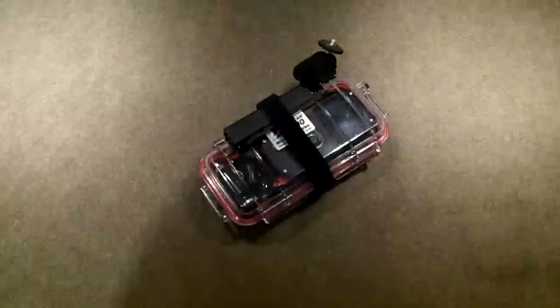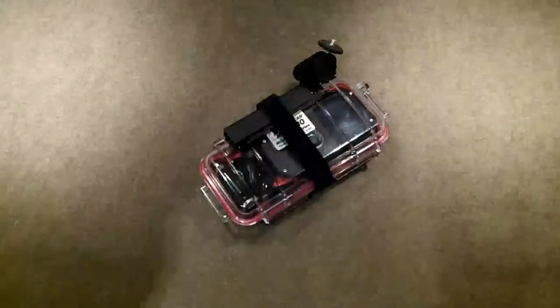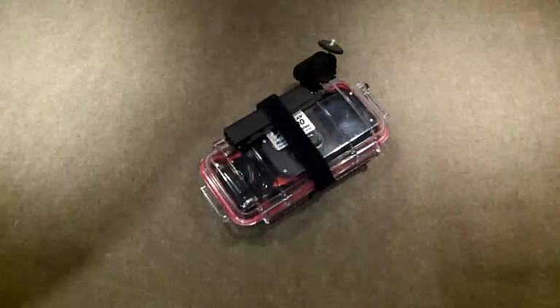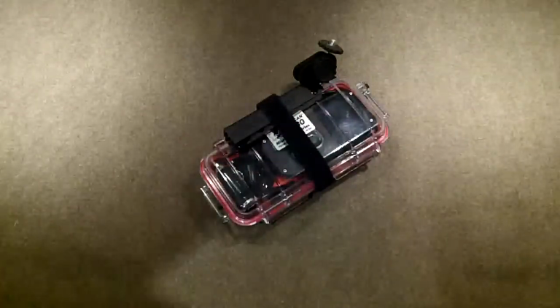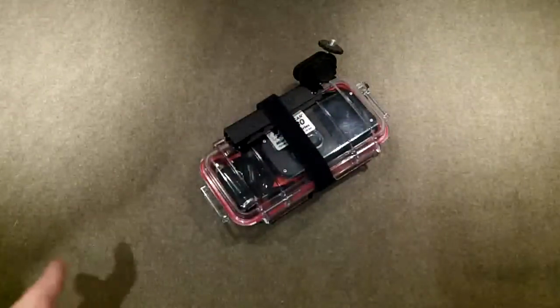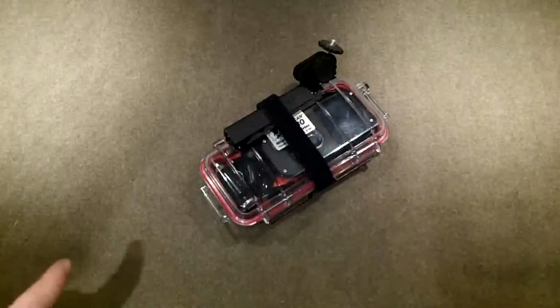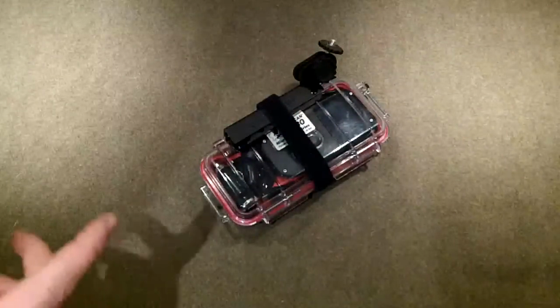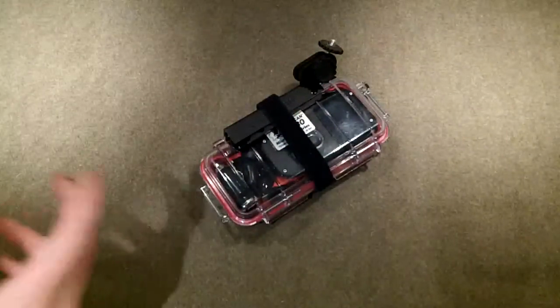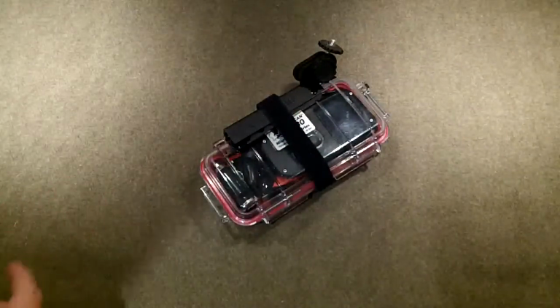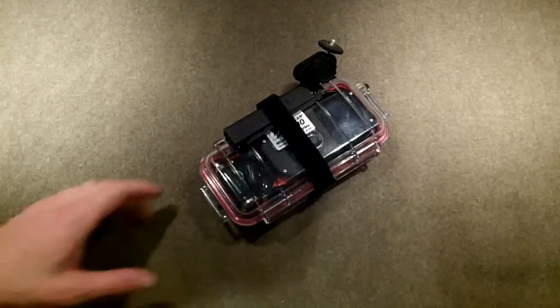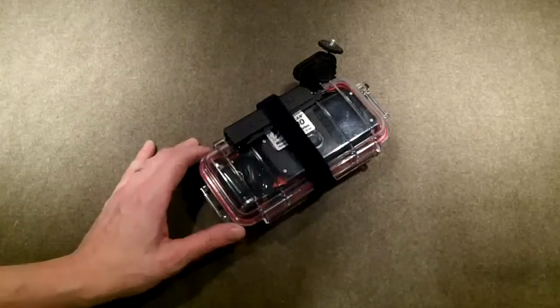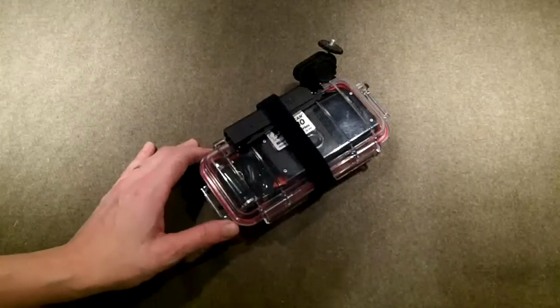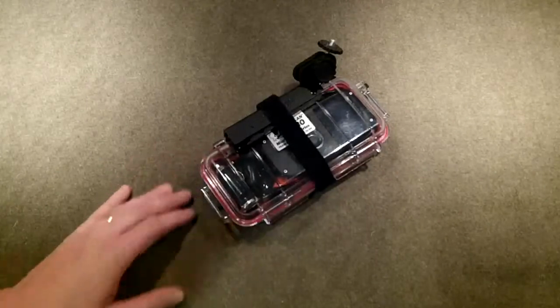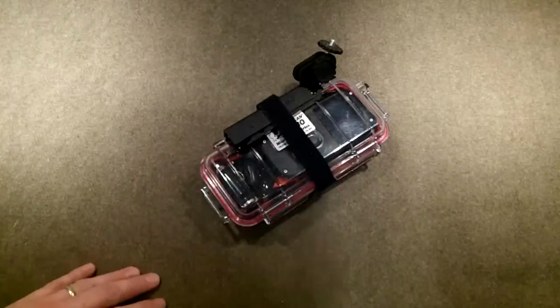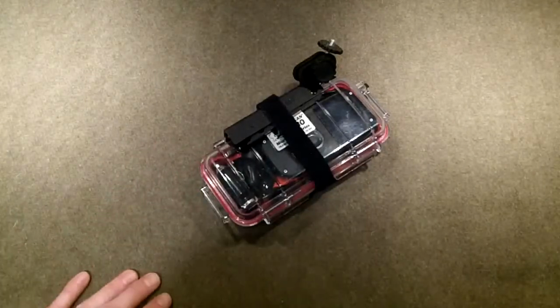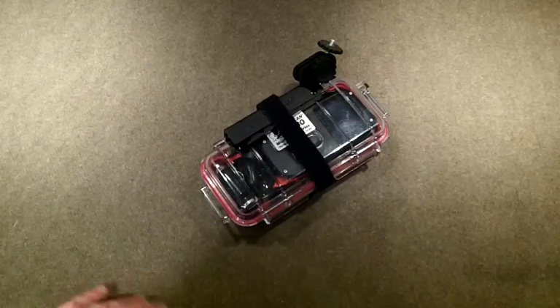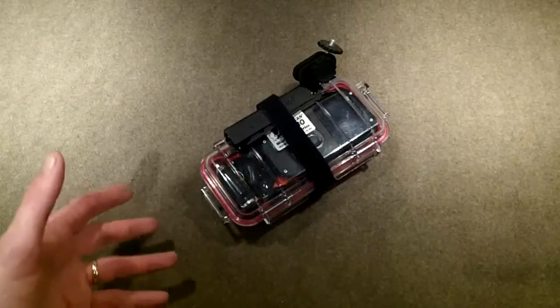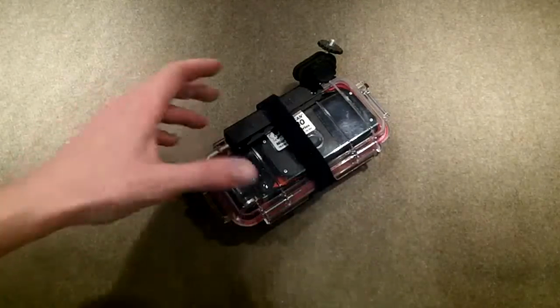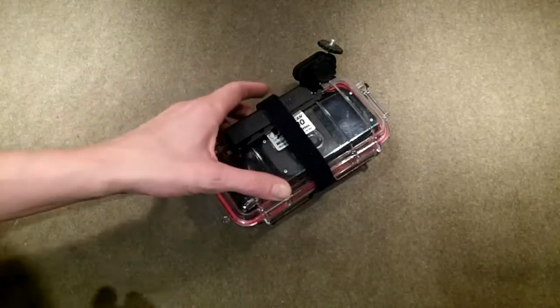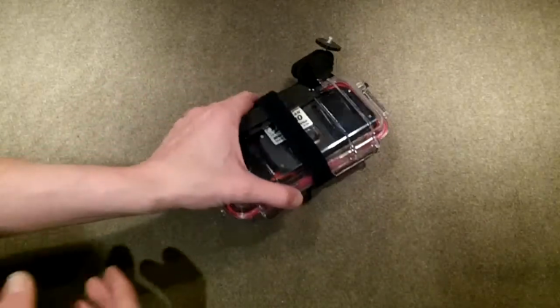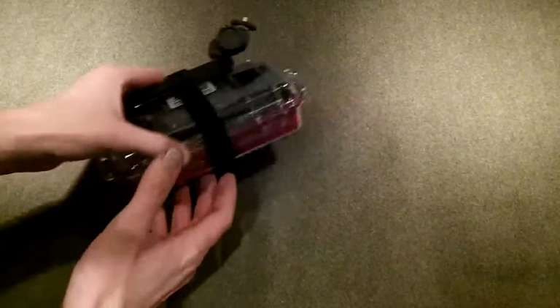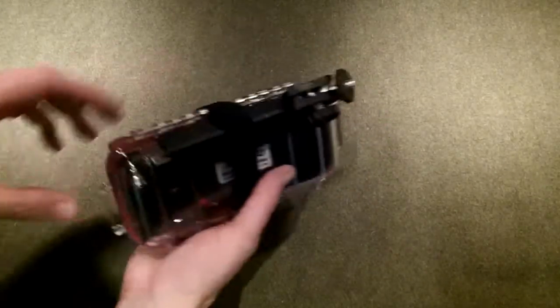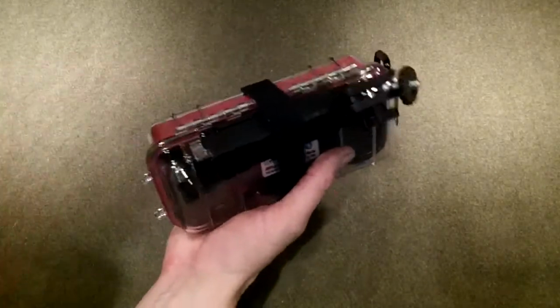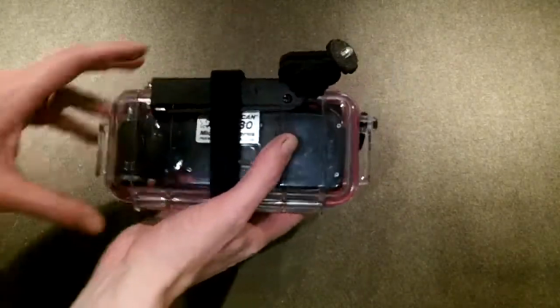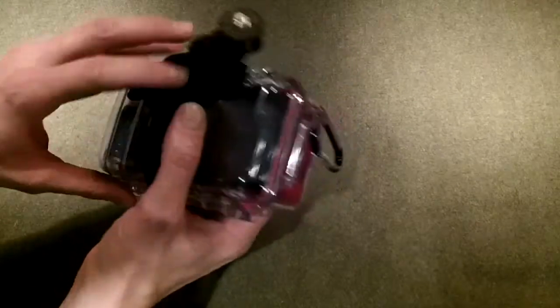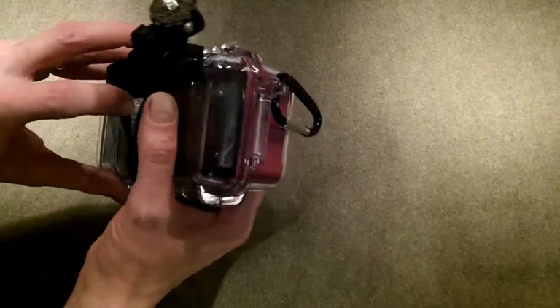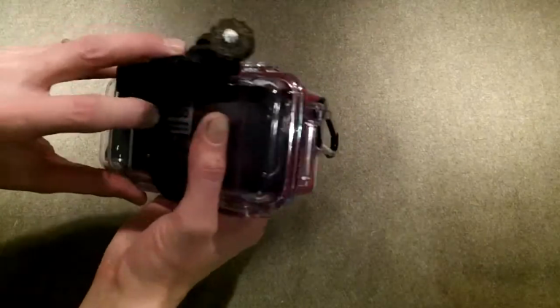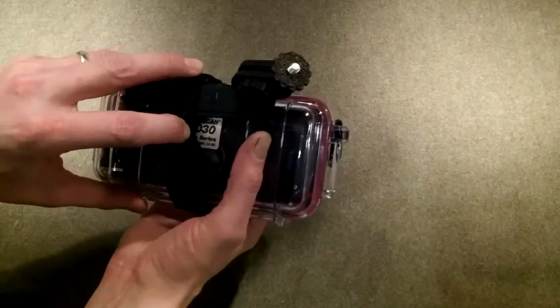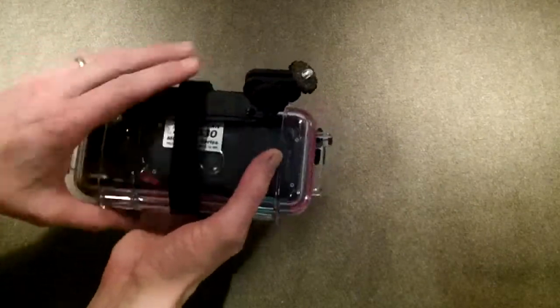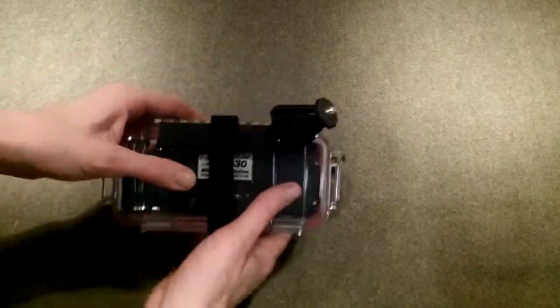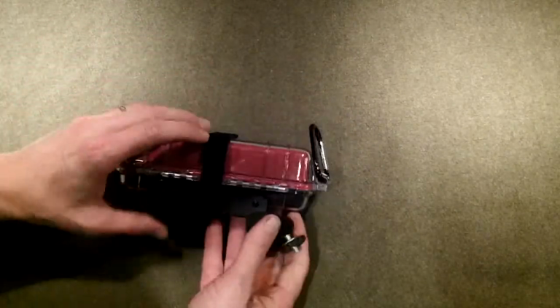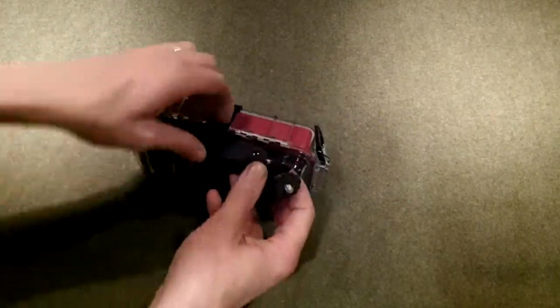Hey everybody, welcome back. I want to do a video about a piece of kit that you don't normally see, because it's normally taking videos of what I'm doing. I want to show you this — I've got a Pelican case, it's the Pelican 1030.